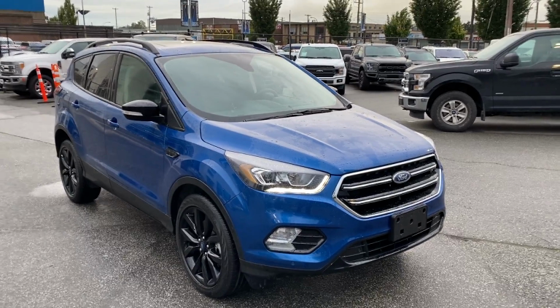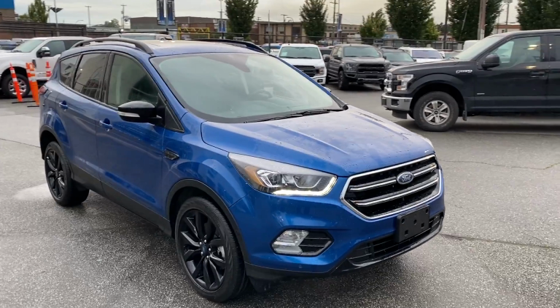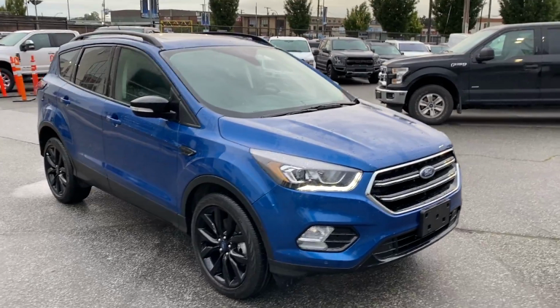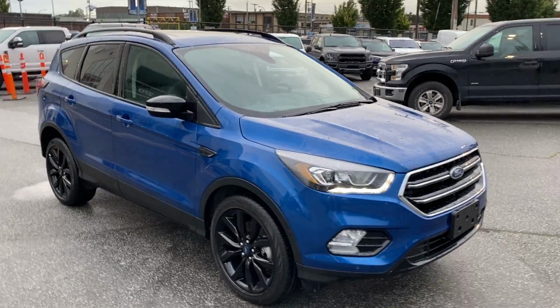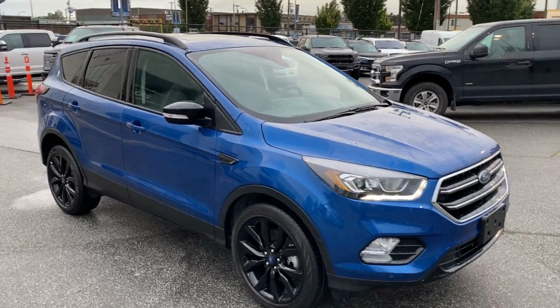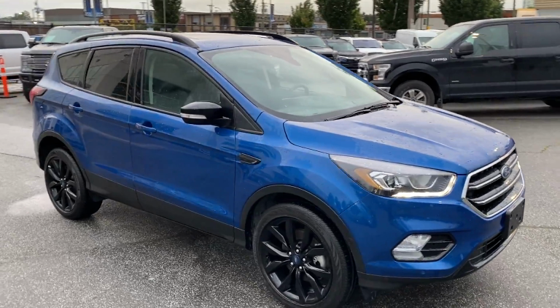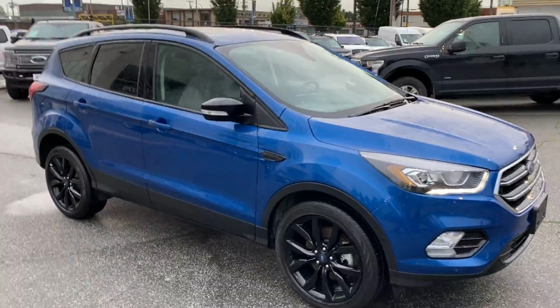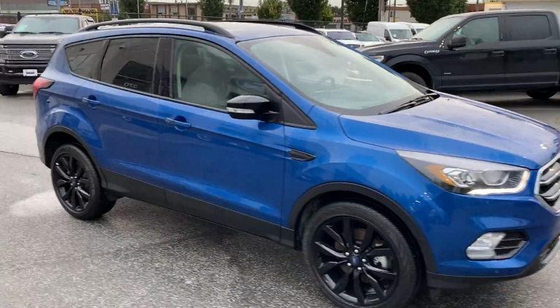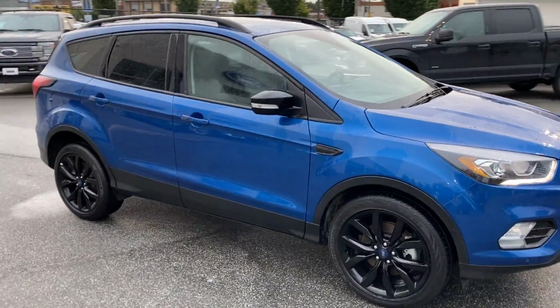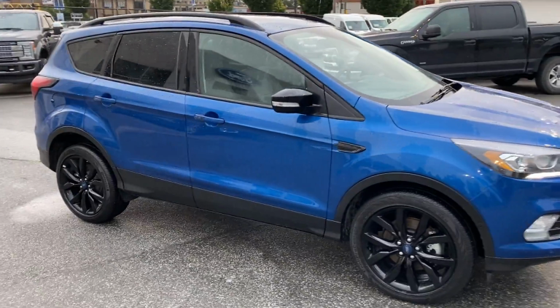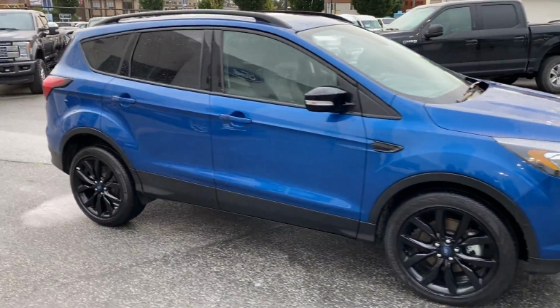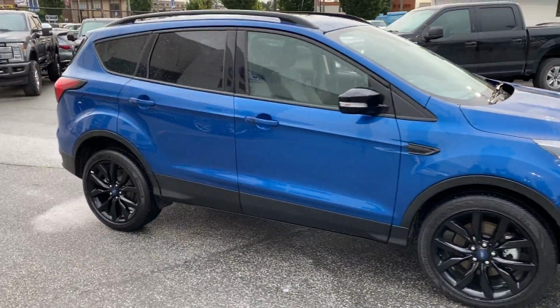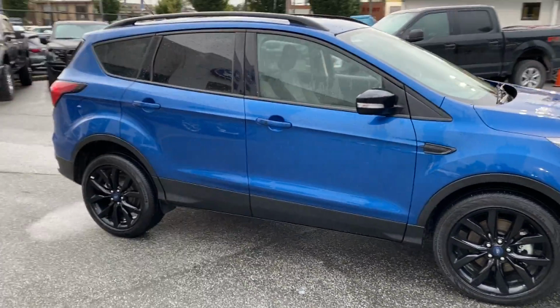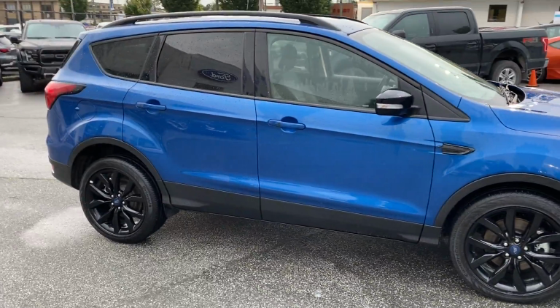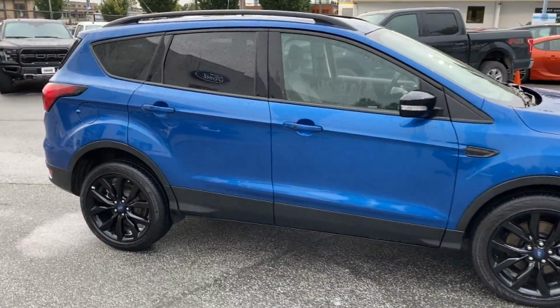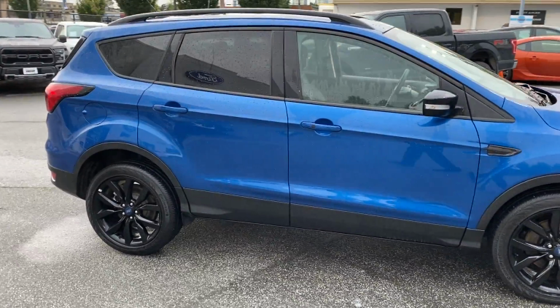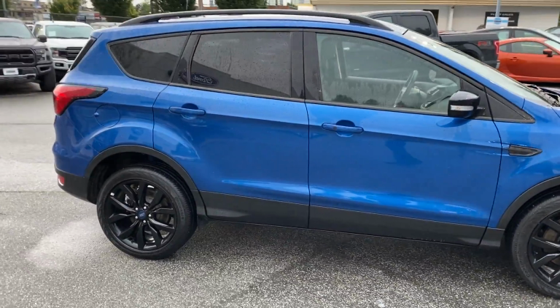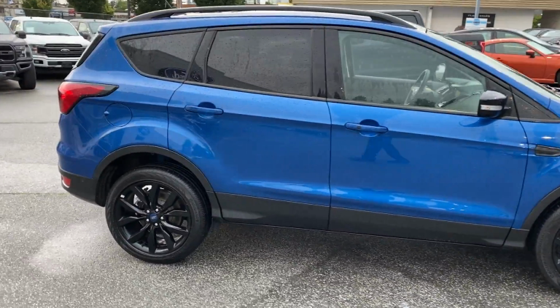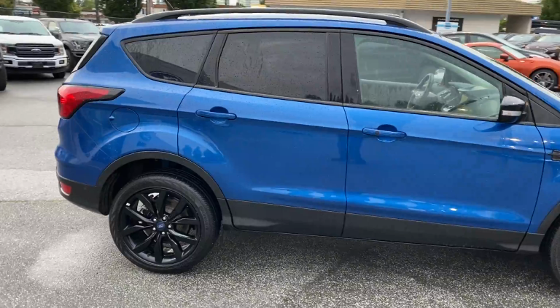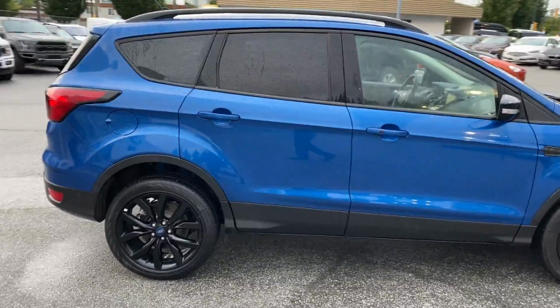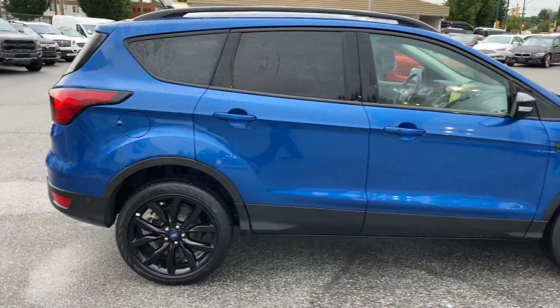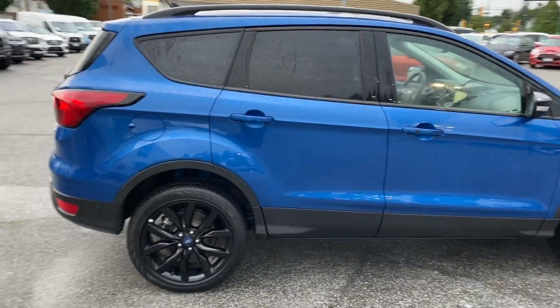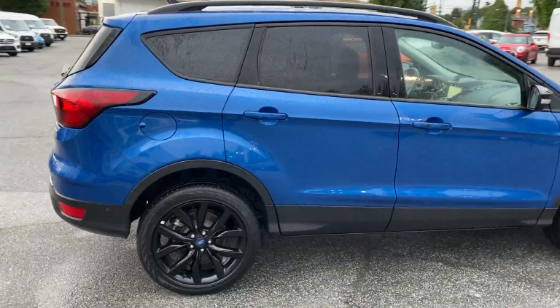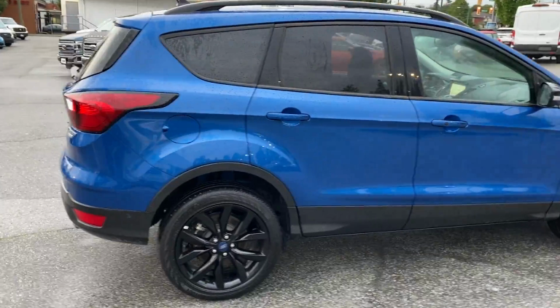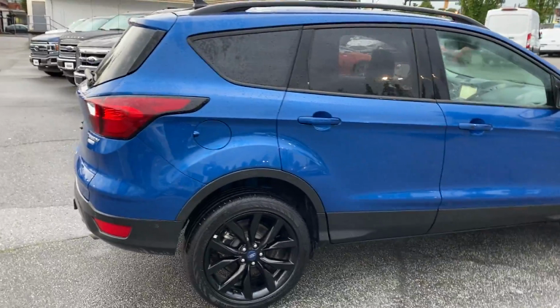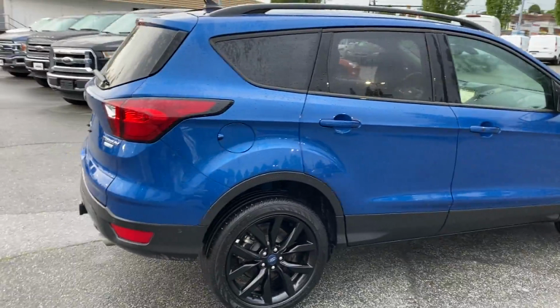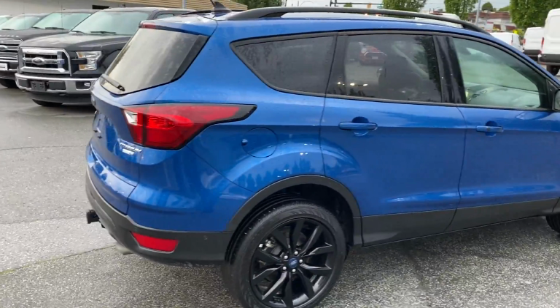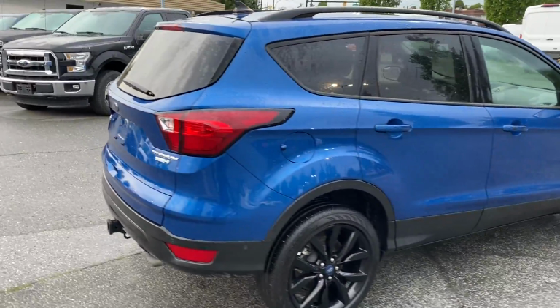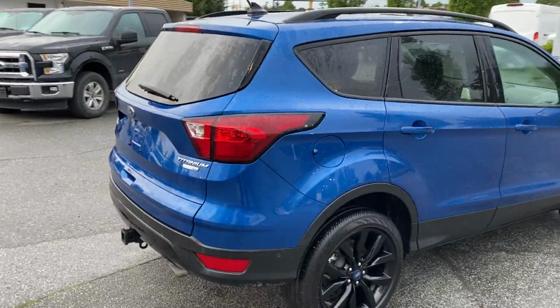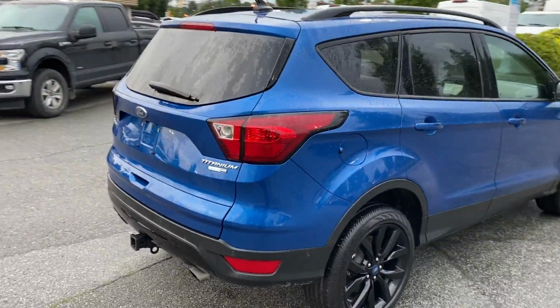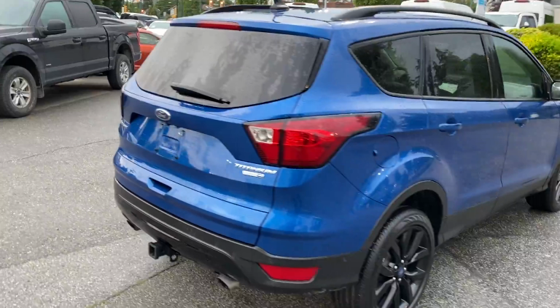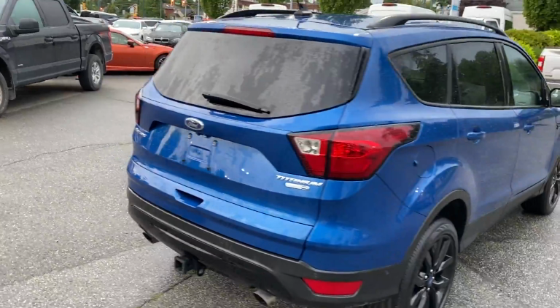2019 Escape Titanium four-wheel drive, two-liter EcoBoost under the hood, 17 and a half thousand kilometers on it. Features include remote start, remote entry, backup camera, reverse sensing, and power tailgate.